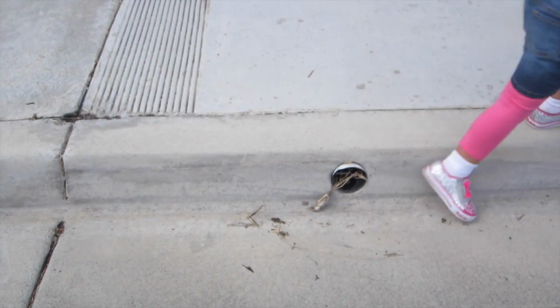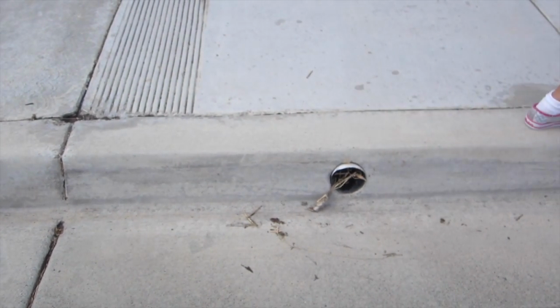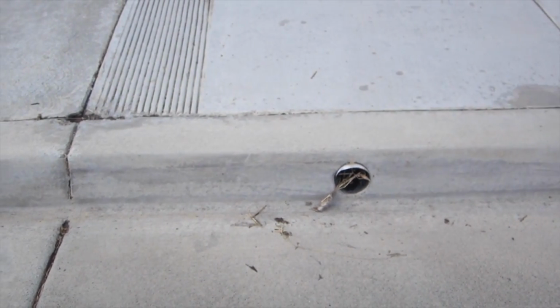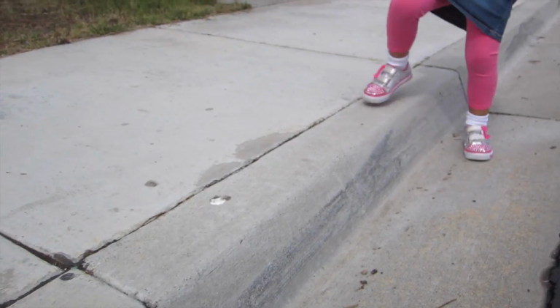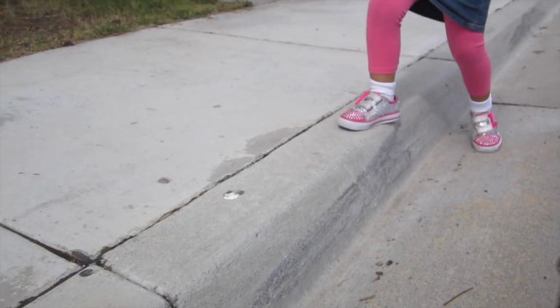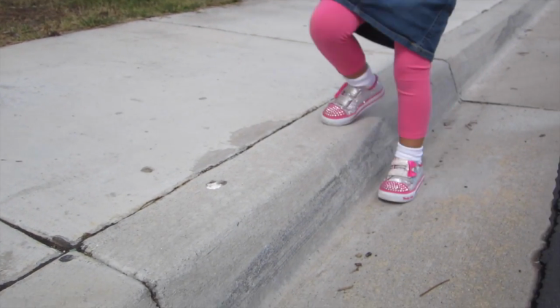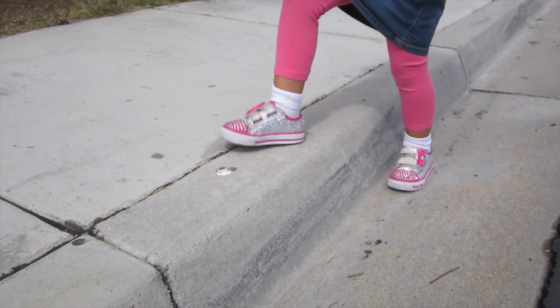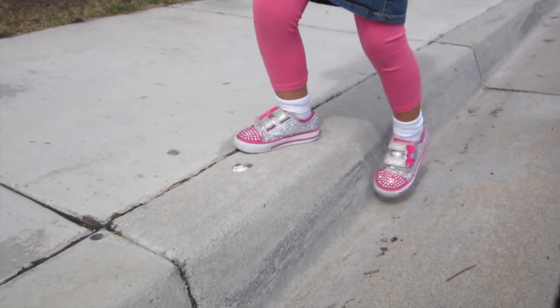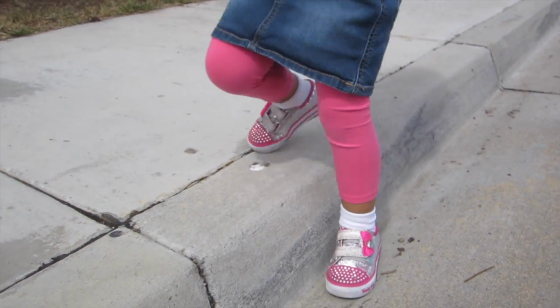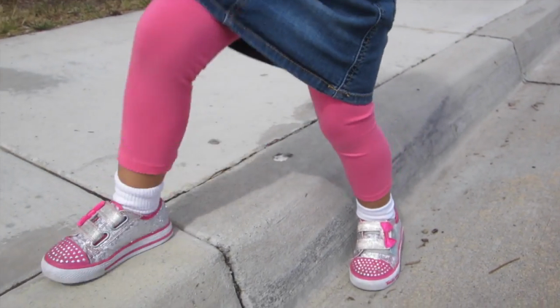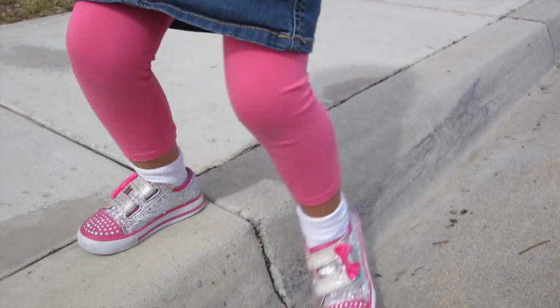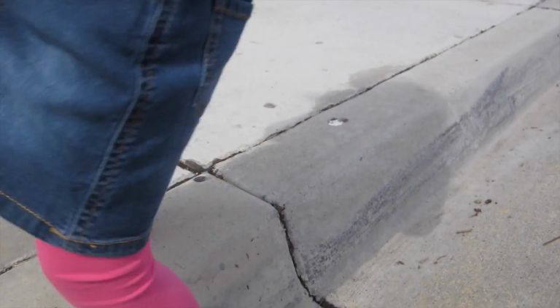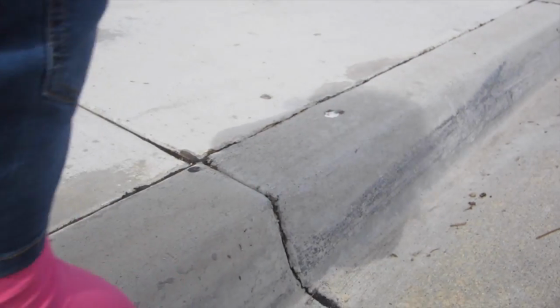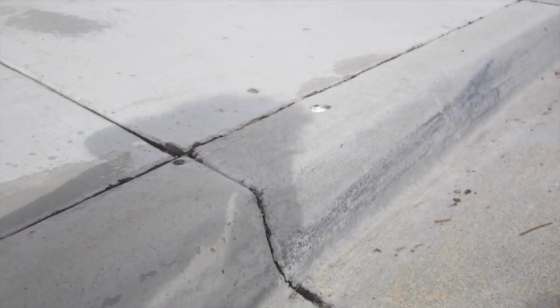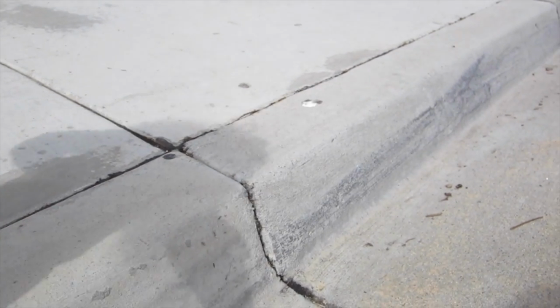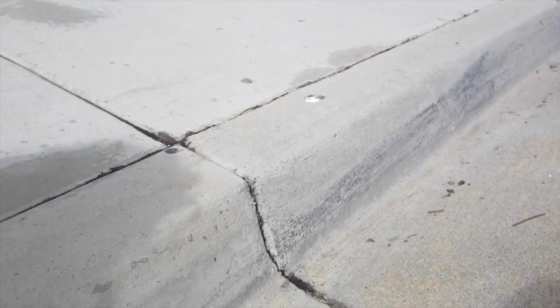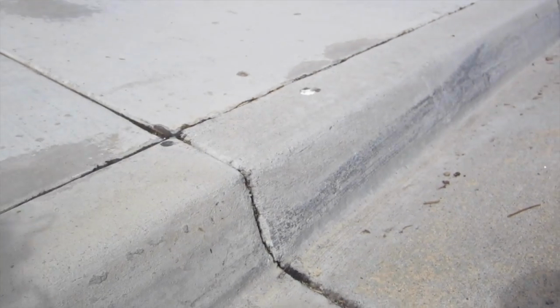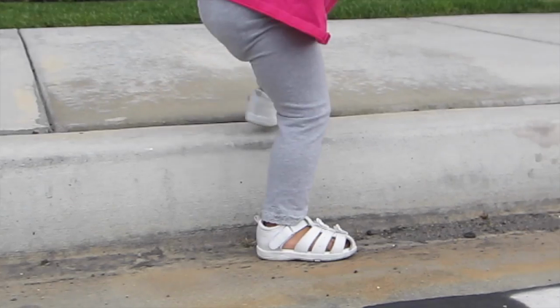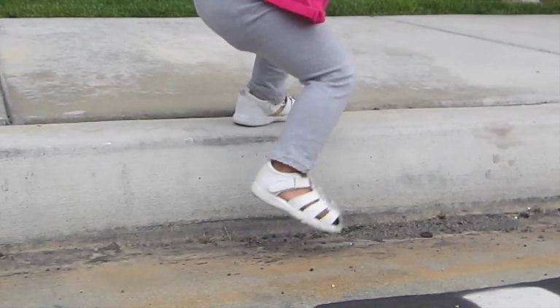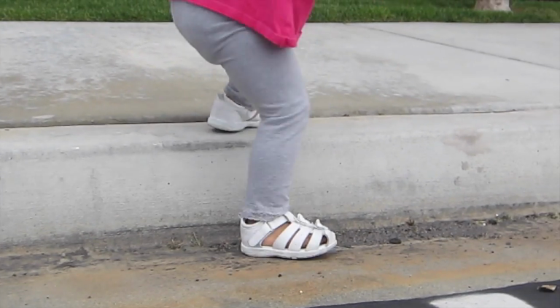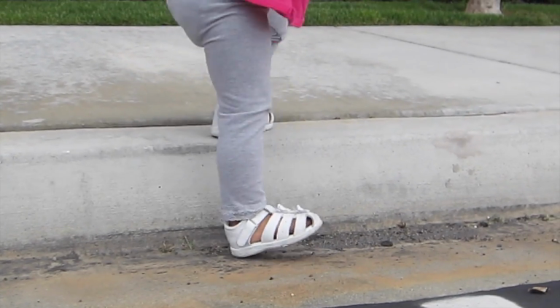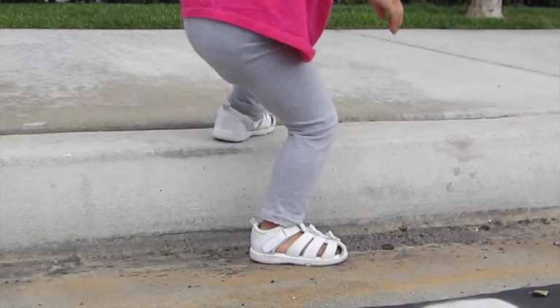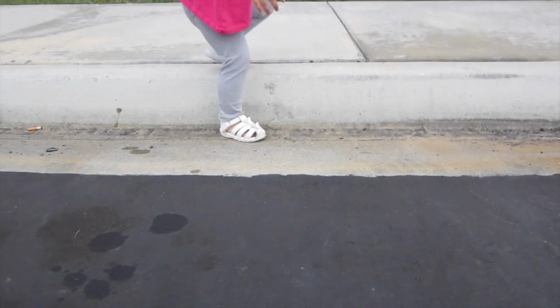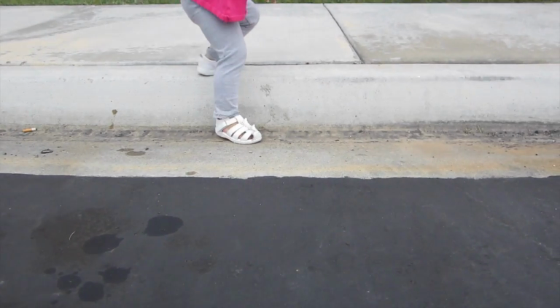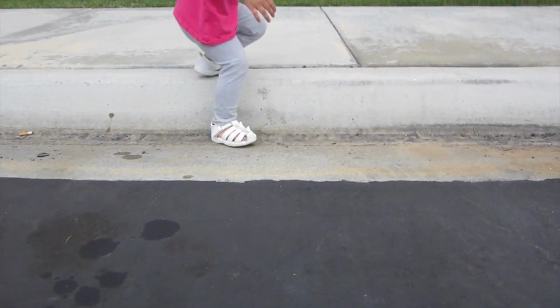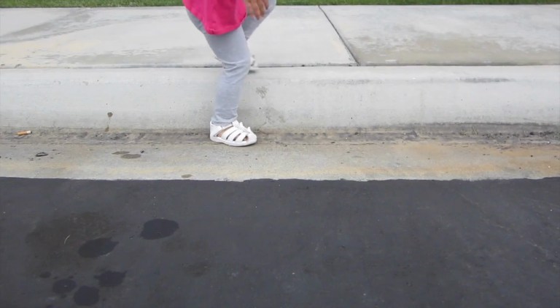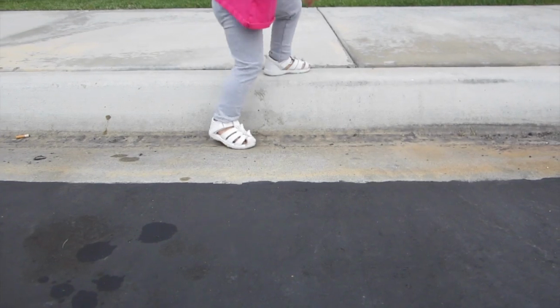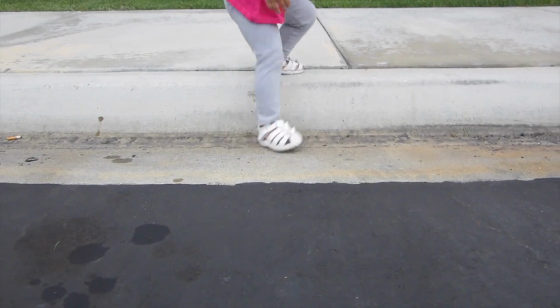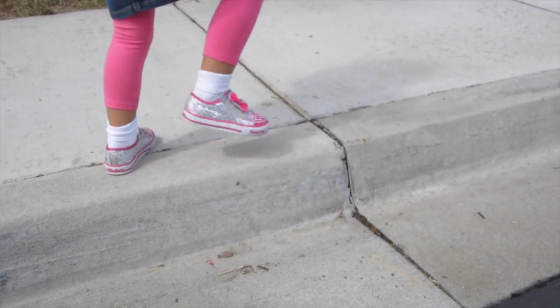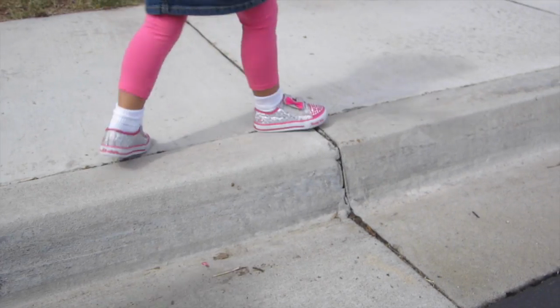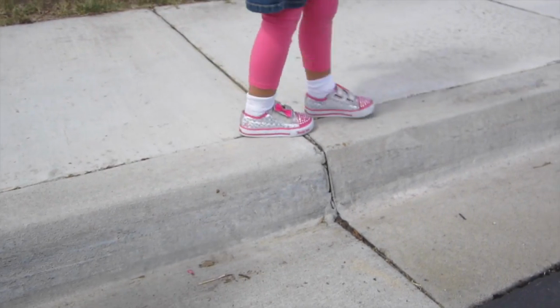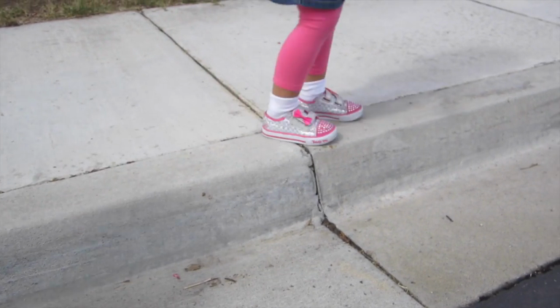Here's the first one. My kid's demonstrating one foot up on the curb and one foot down. This is great for physical therapy, really good for balancing and strengthening muscles. Even my little one here at 22 months is trying to copy her sister.